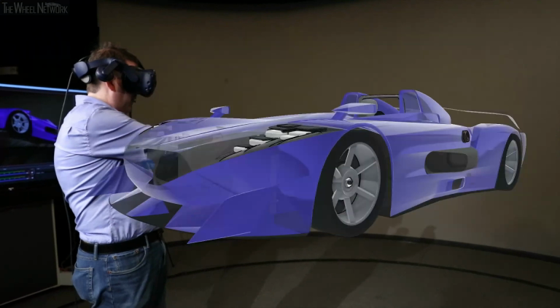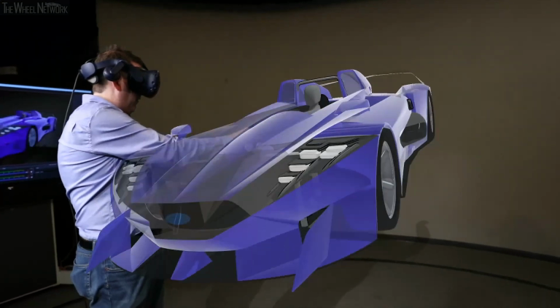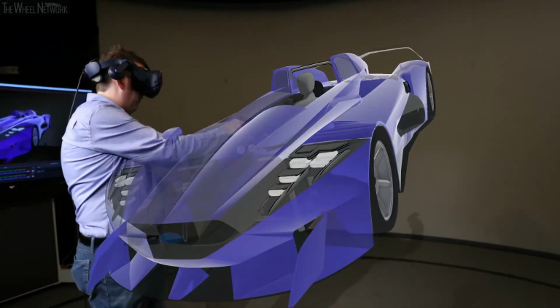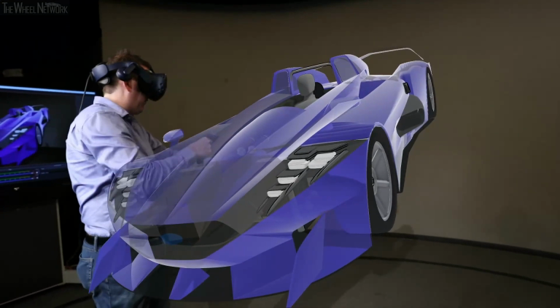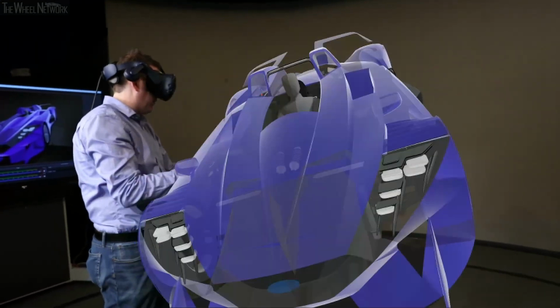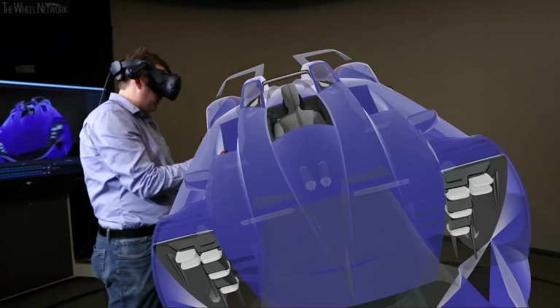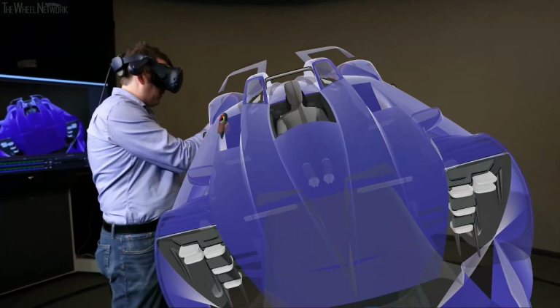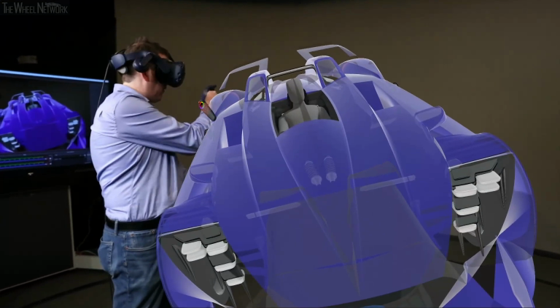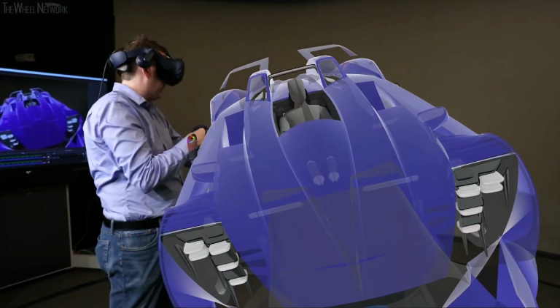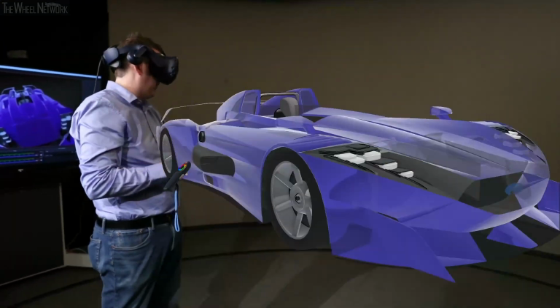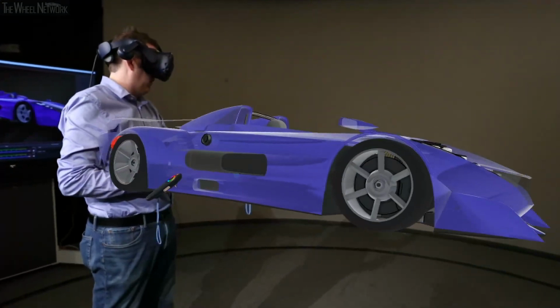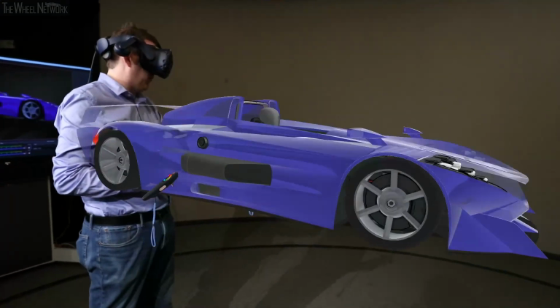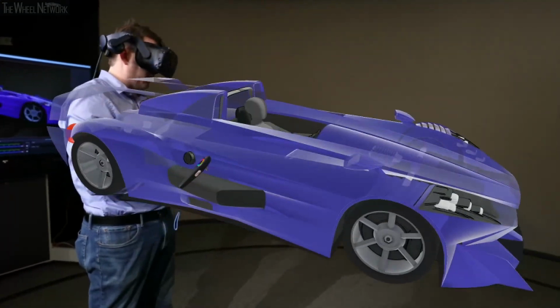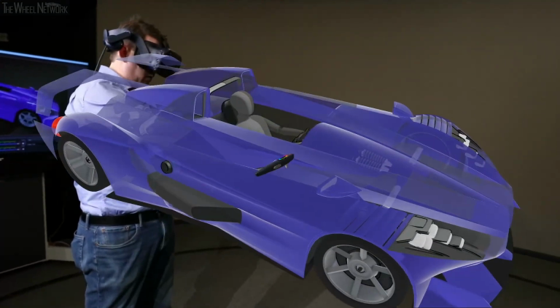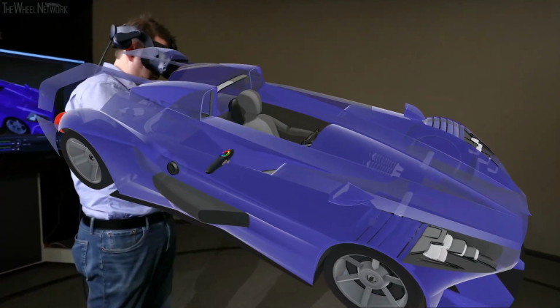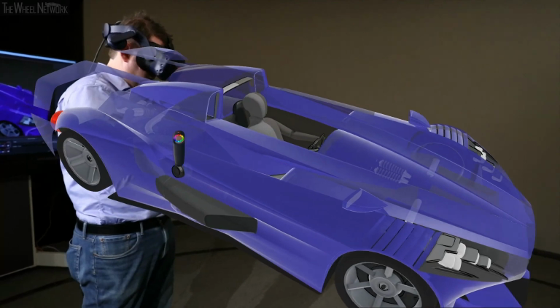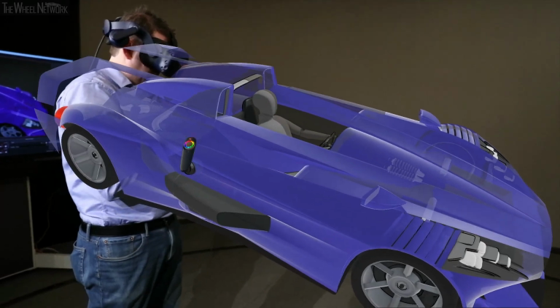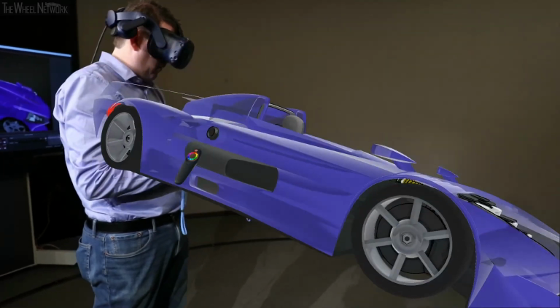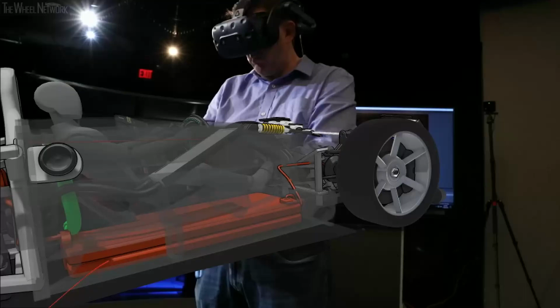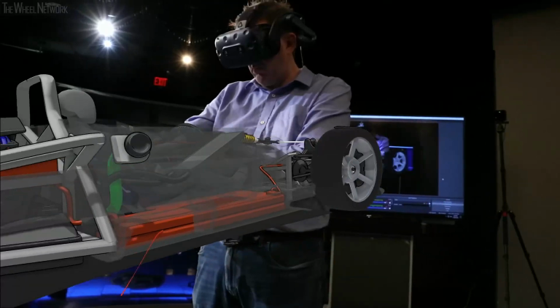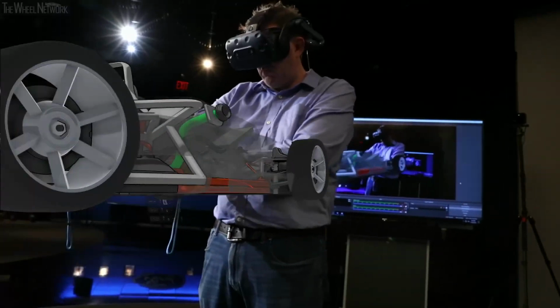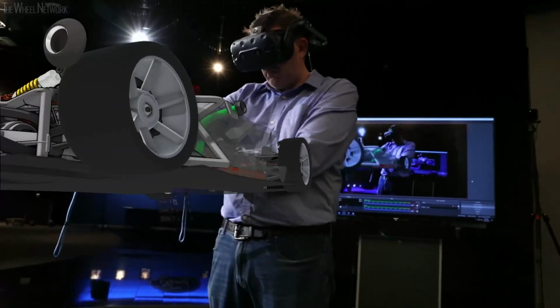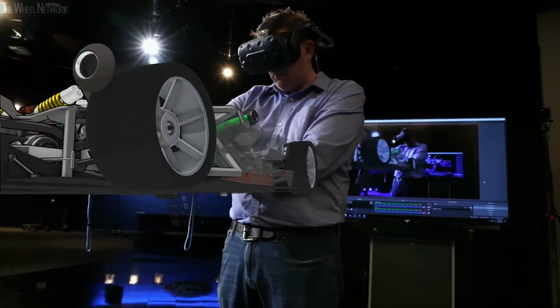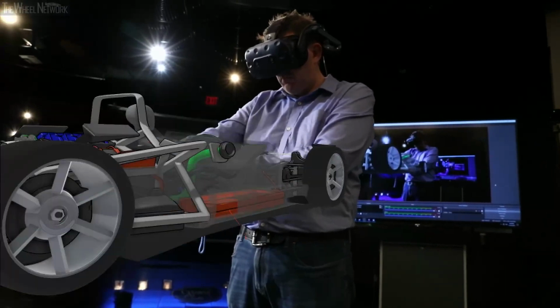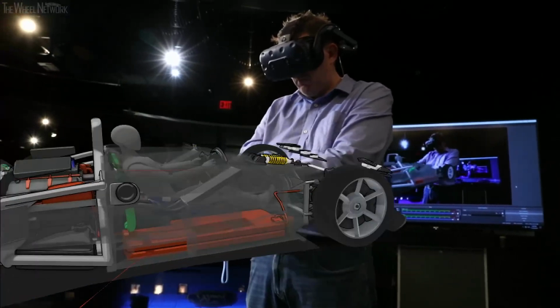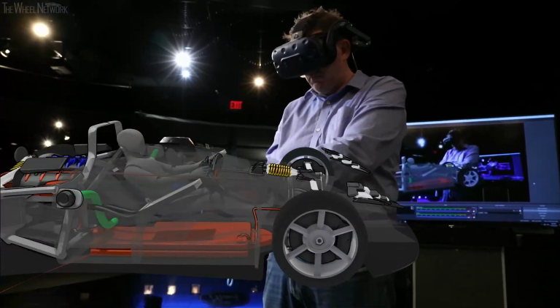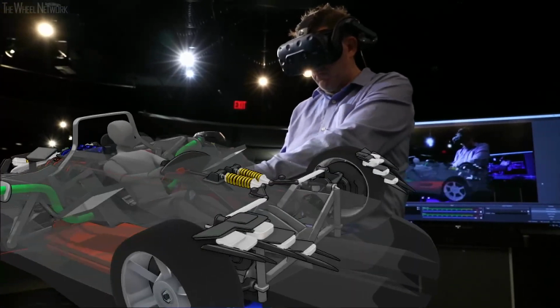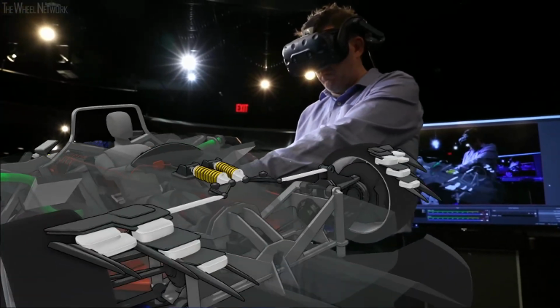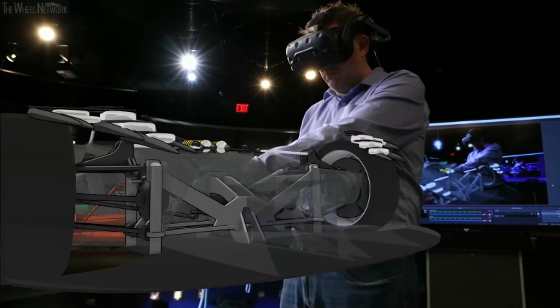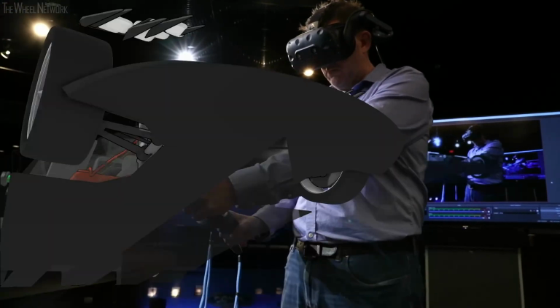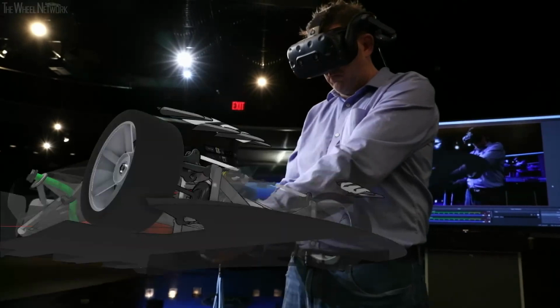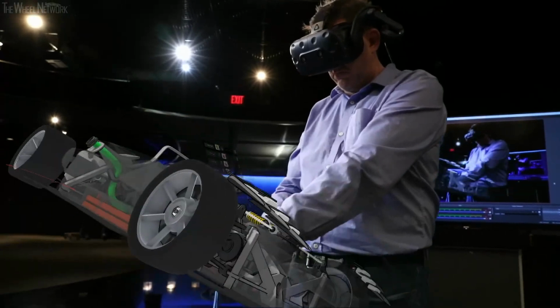And because we're operating at human scale, we're designing at human scale. The vehicle is one-to-one, so everything you create is exactly where it ought to be, or where it should be, or where it can be.